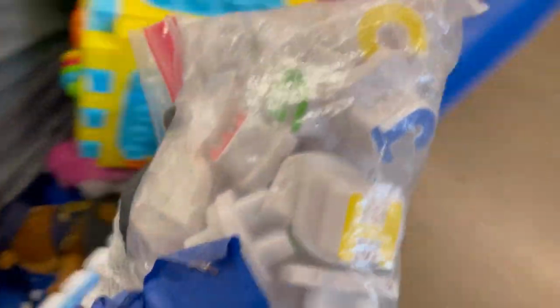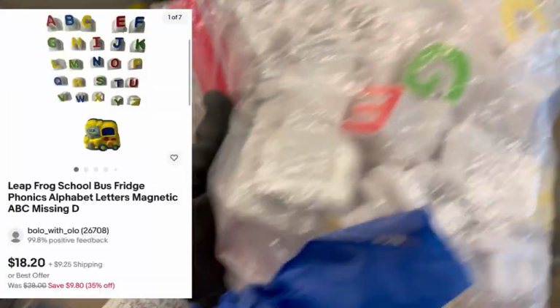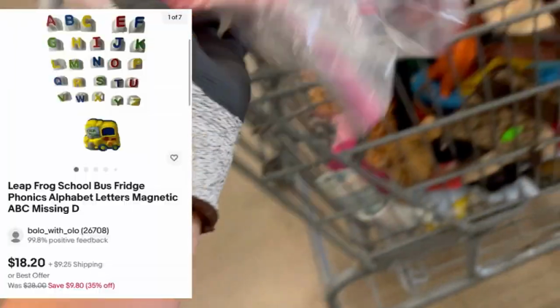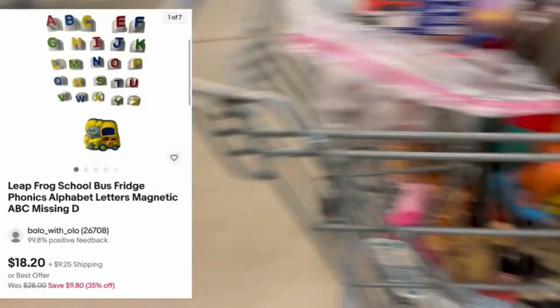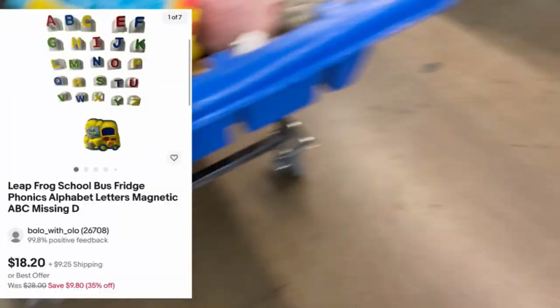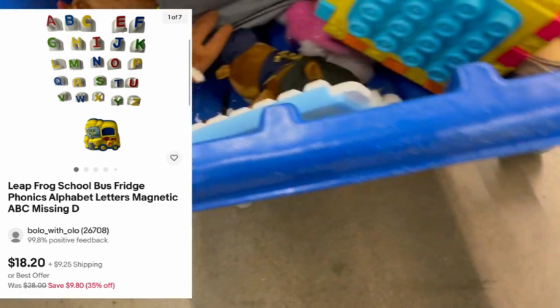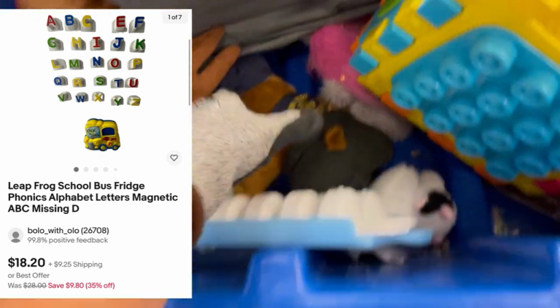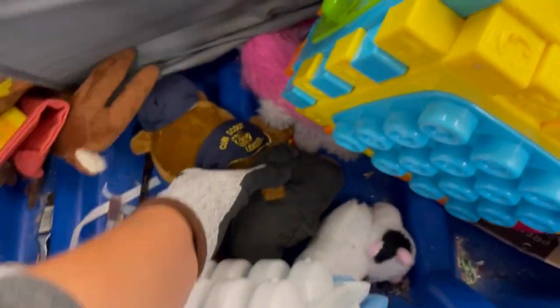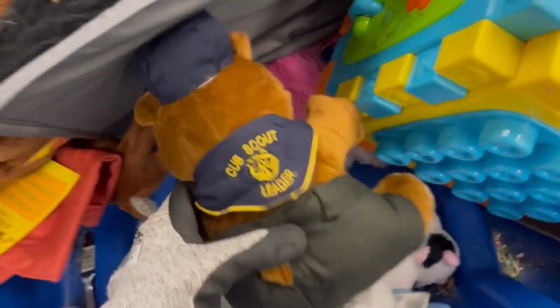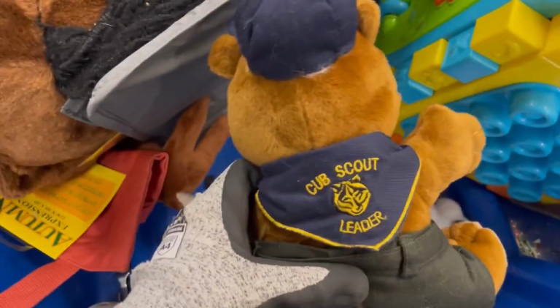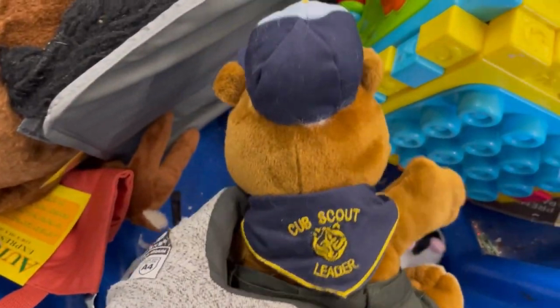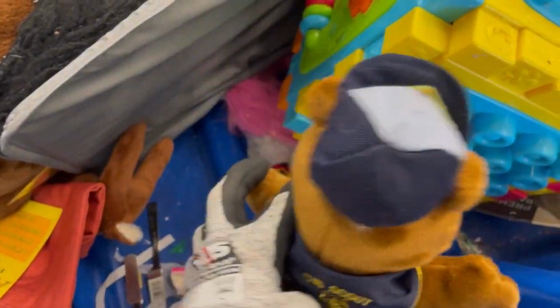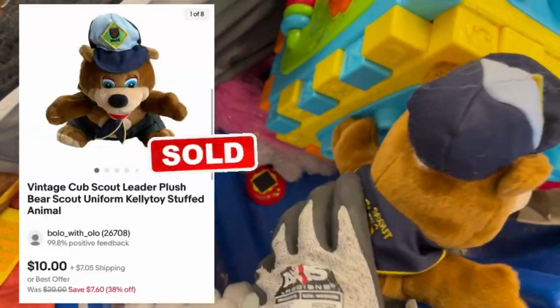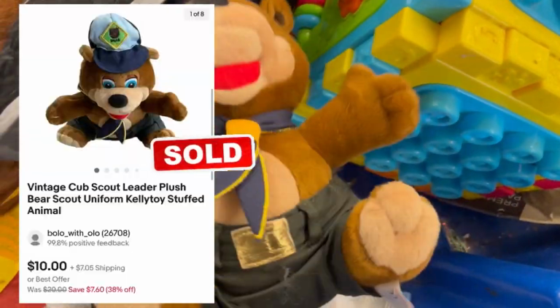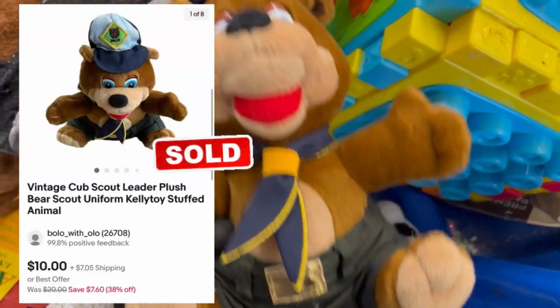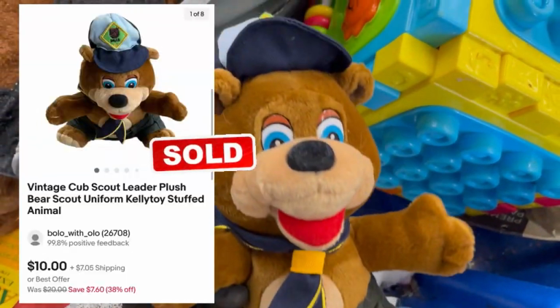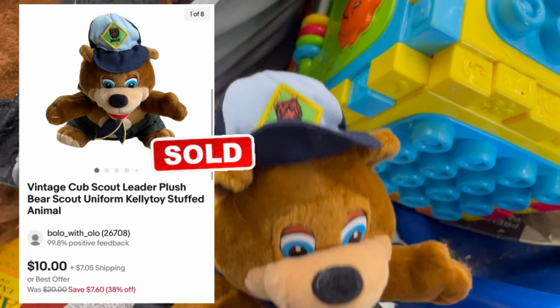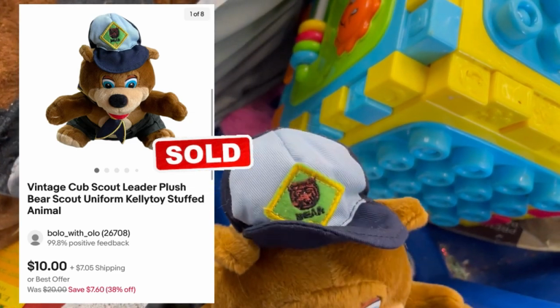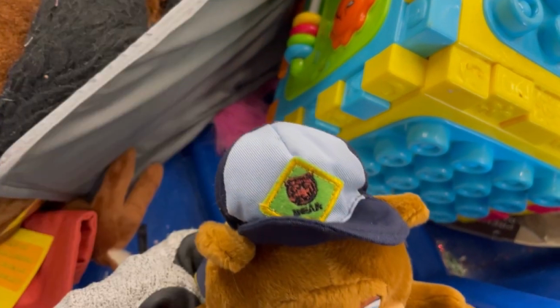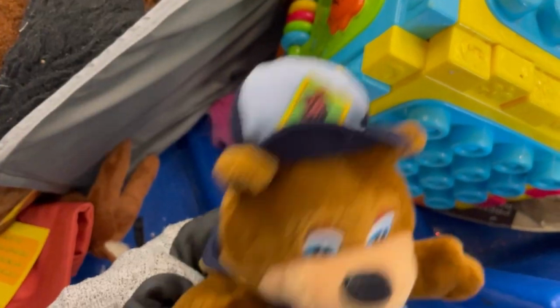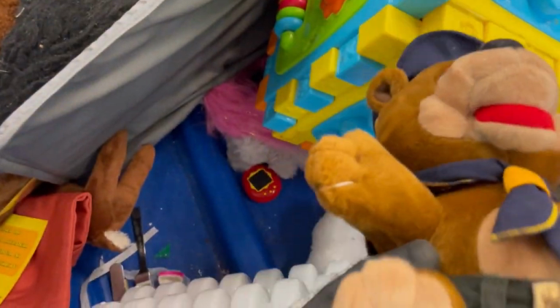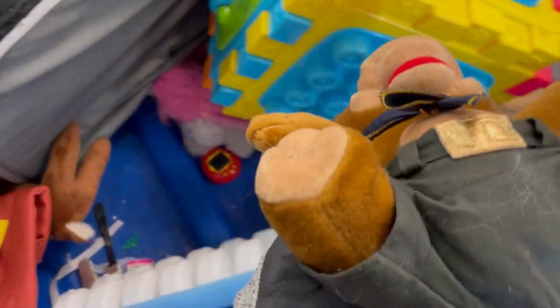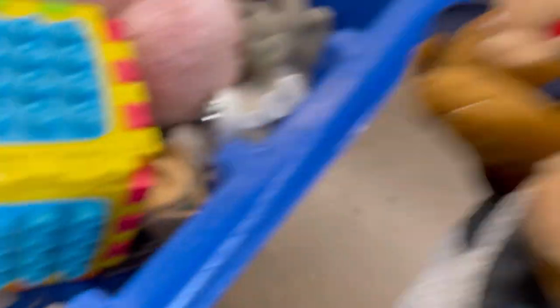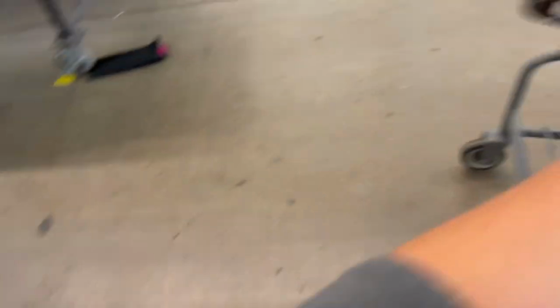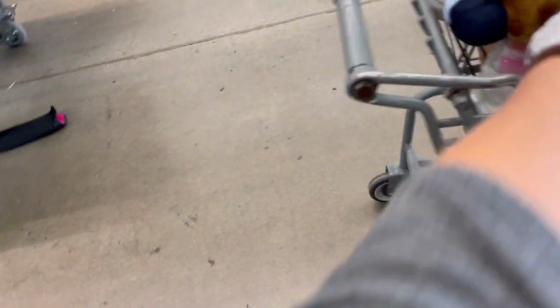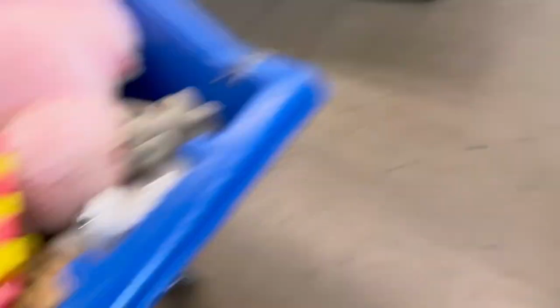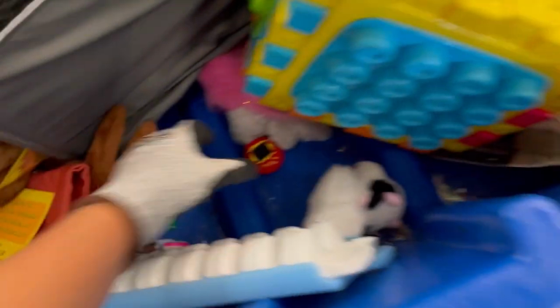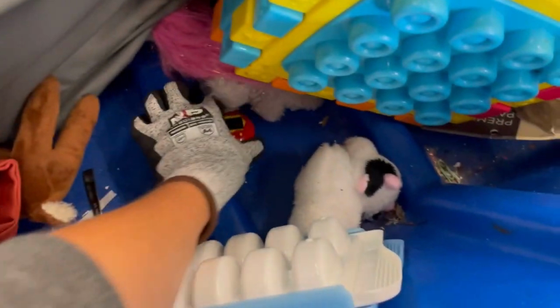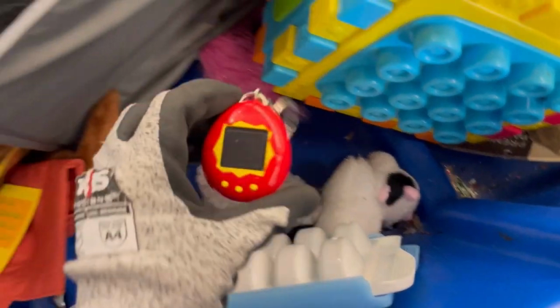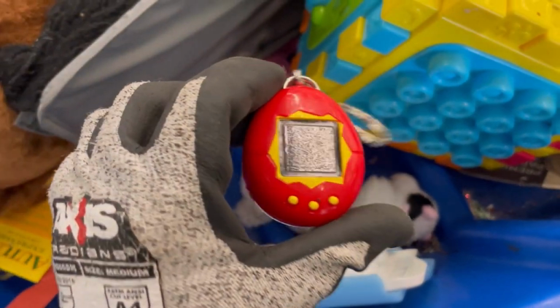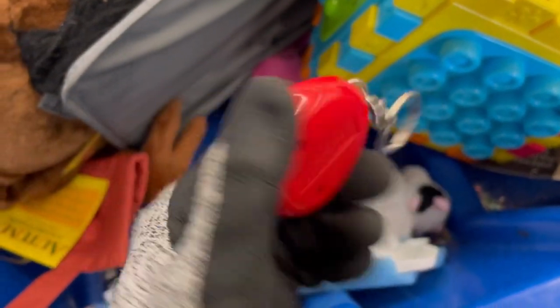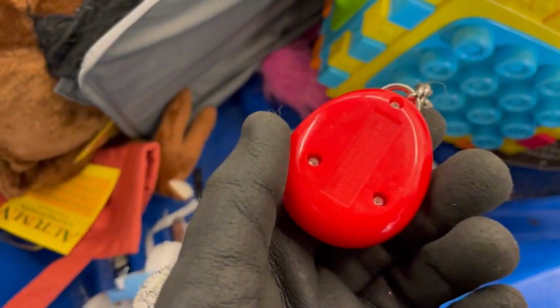I did pick up these letters — missing one letter. This guy sold within a couple of days: a Boy Scout teddy bear, which was pretty cool. And it was only $10.